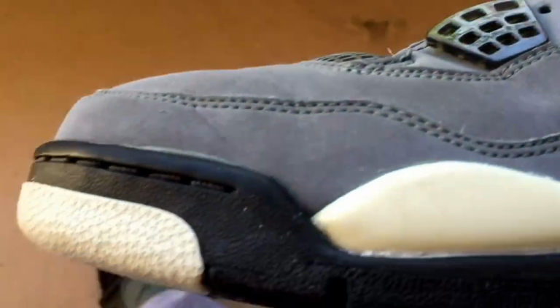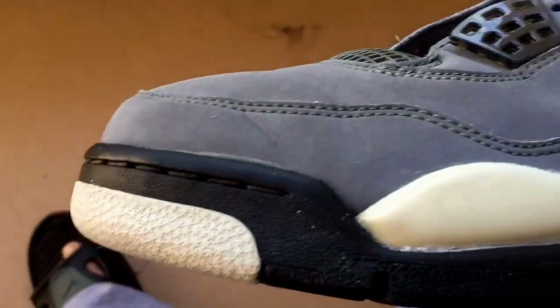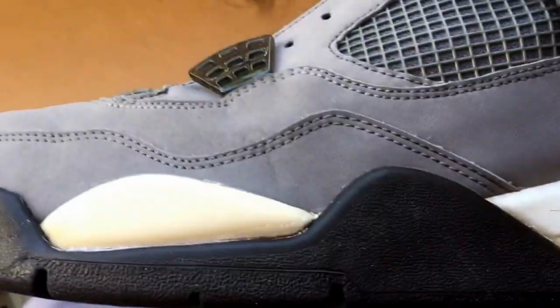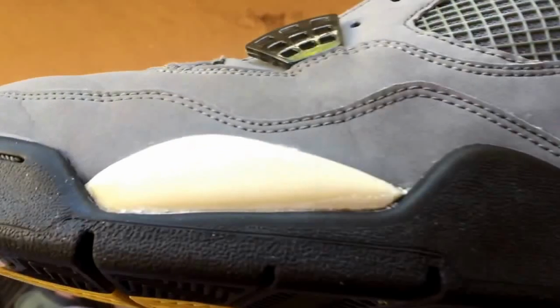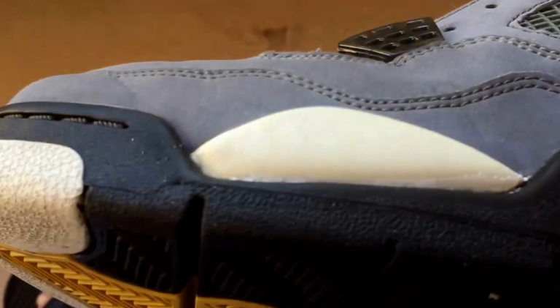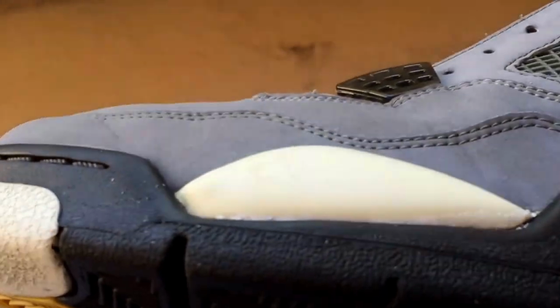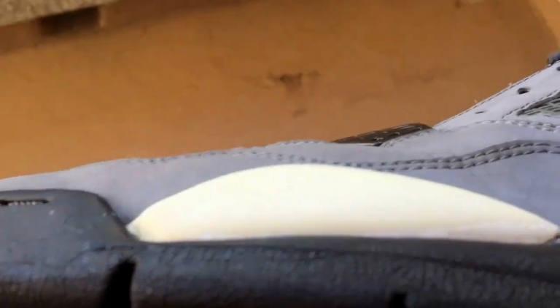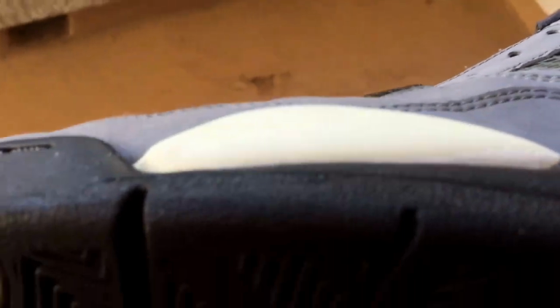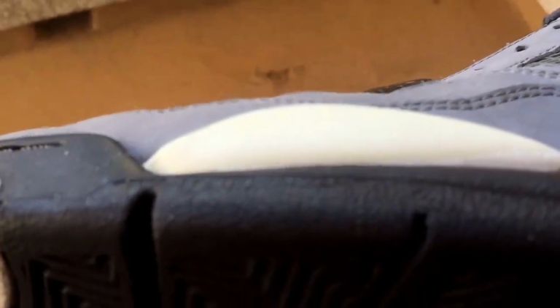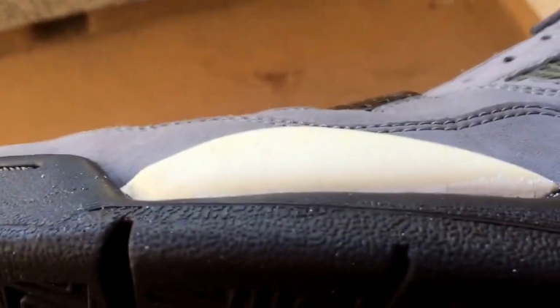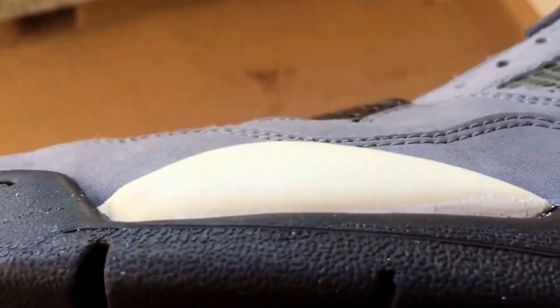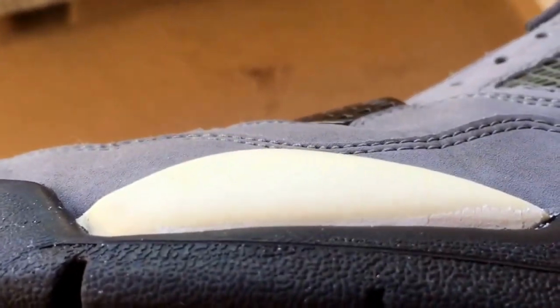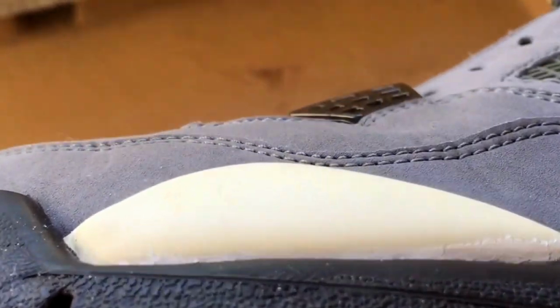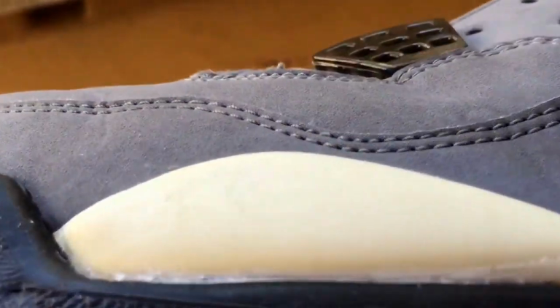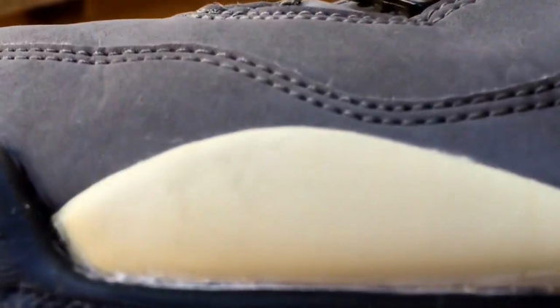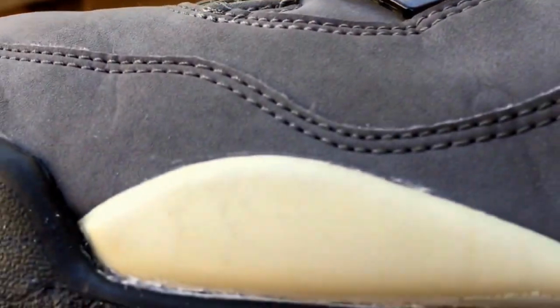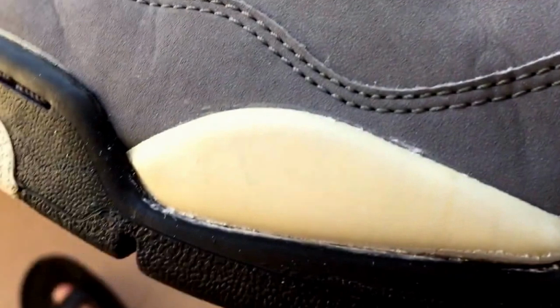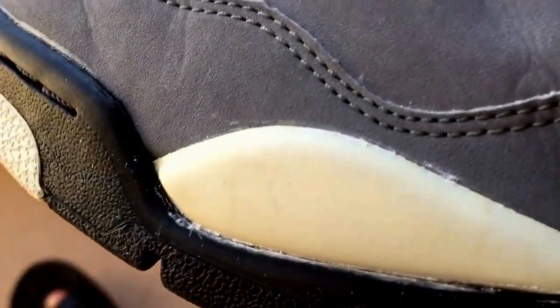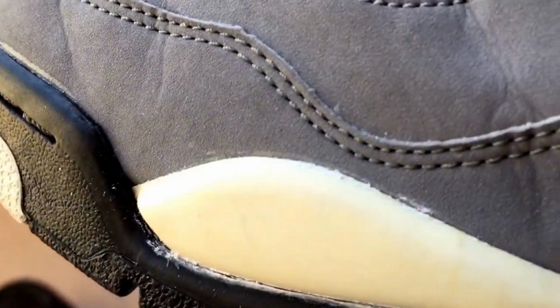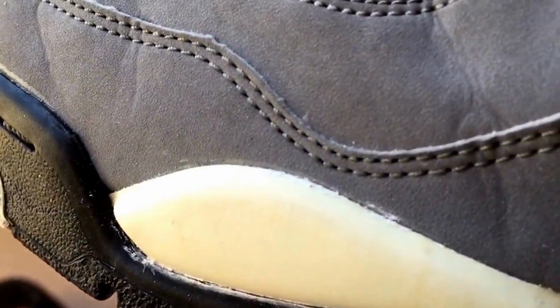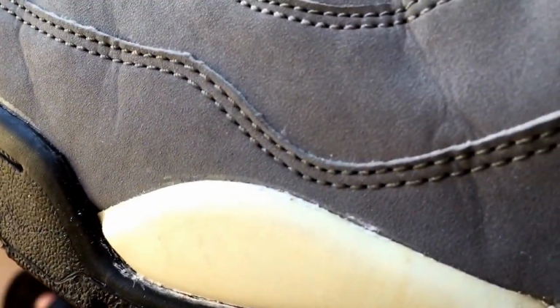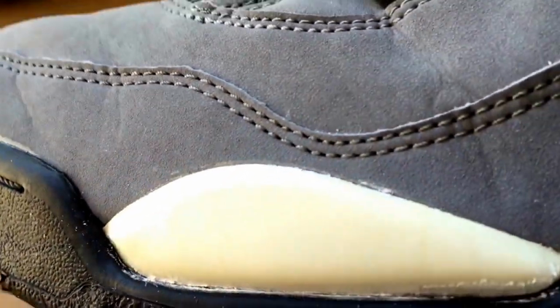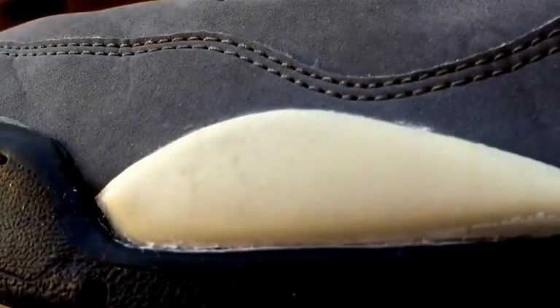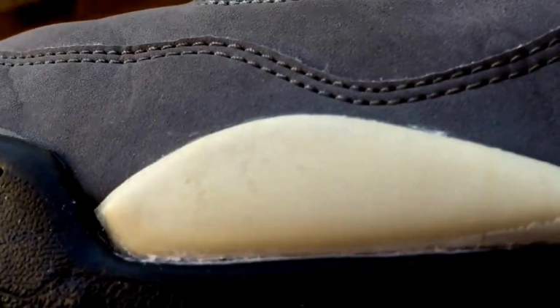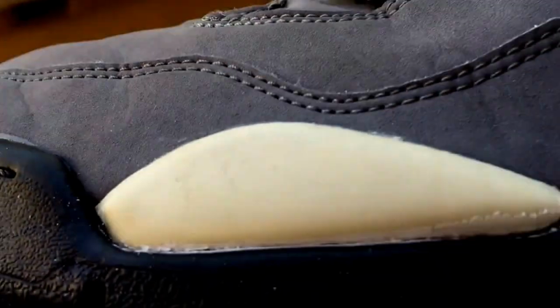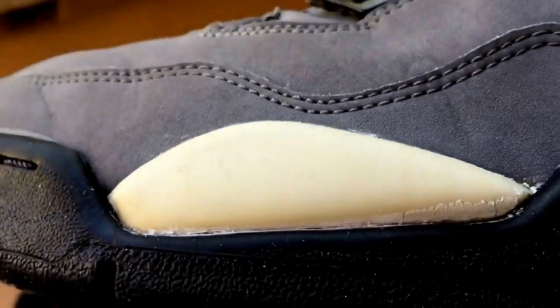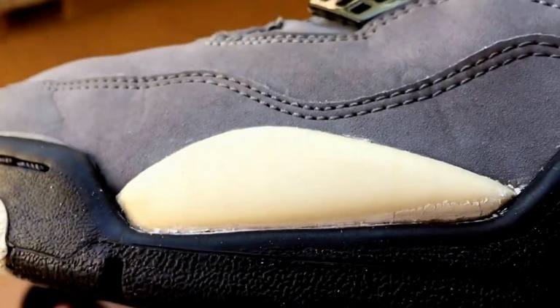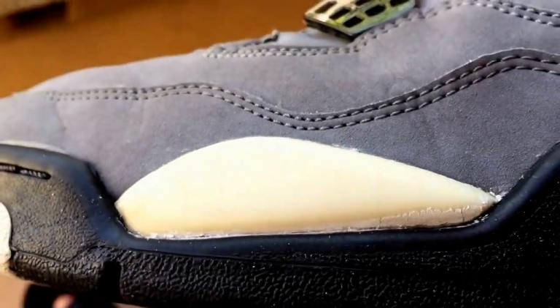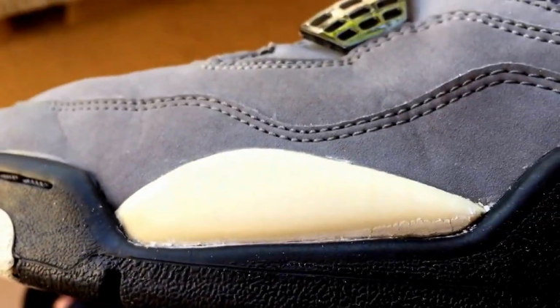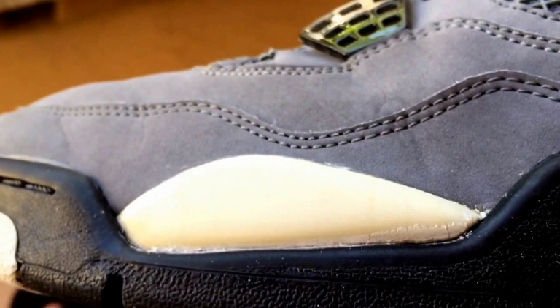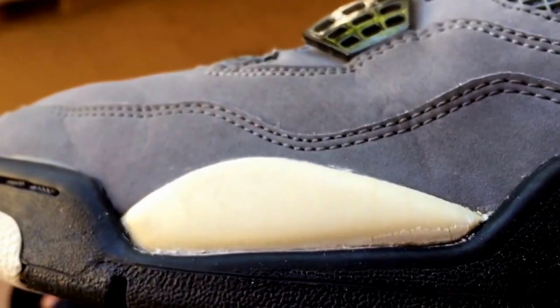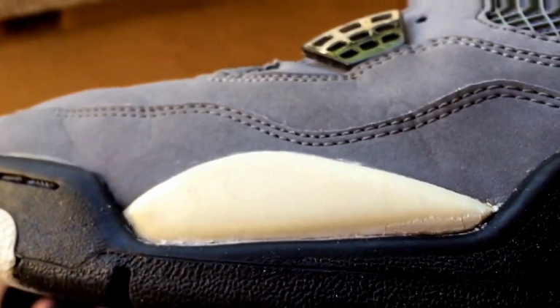That's how strong this thing is. But look — it doesn't eat at any of the midsole, it just eats straight at the paint. So that's what's up.